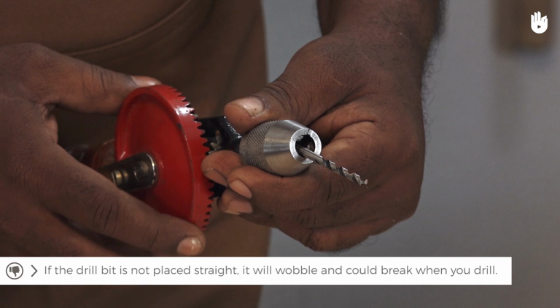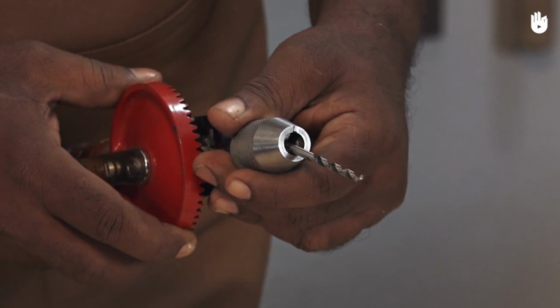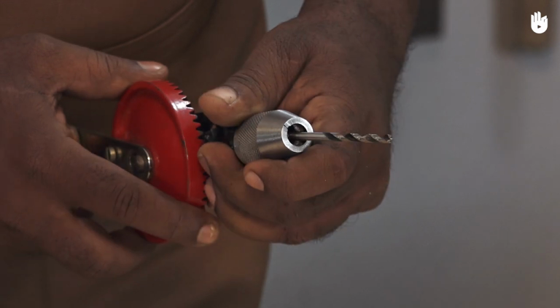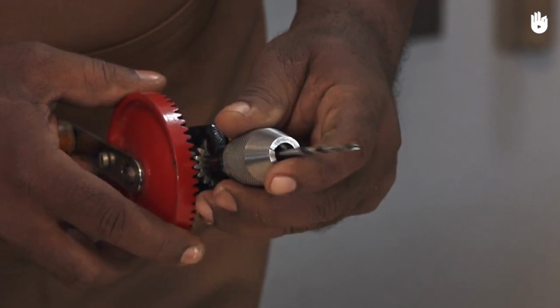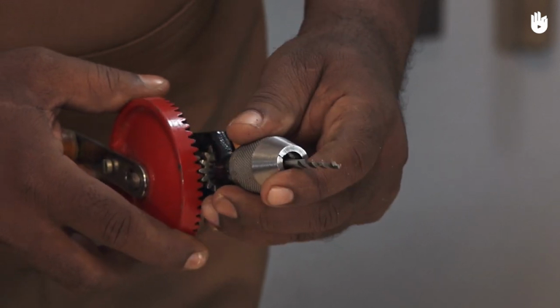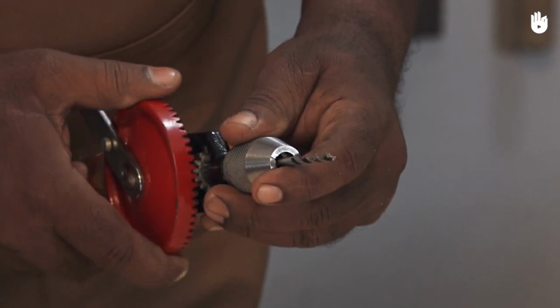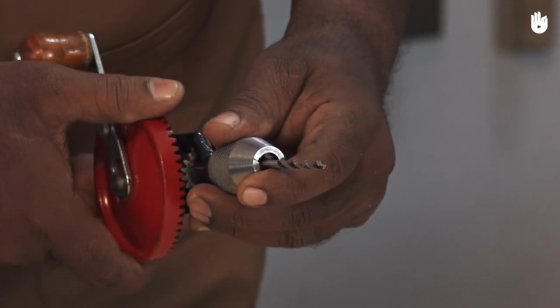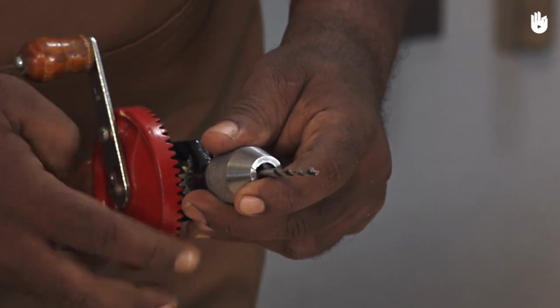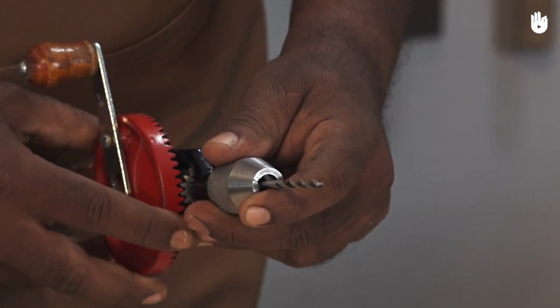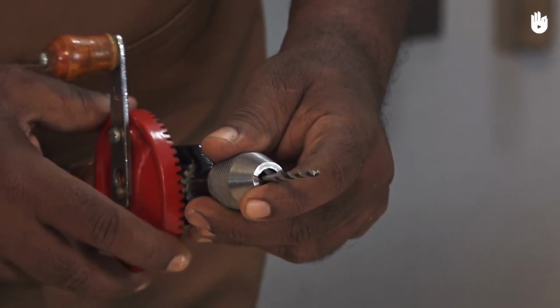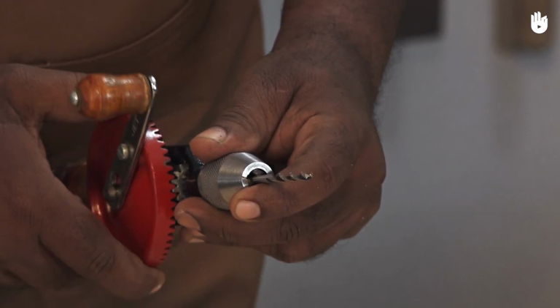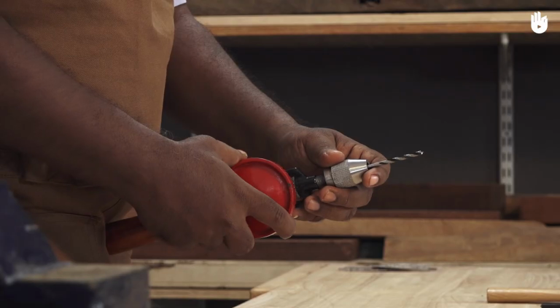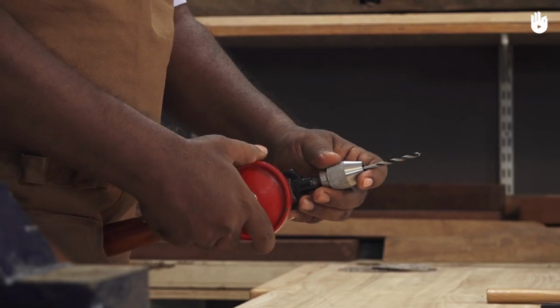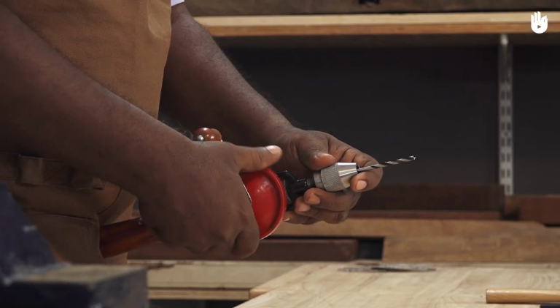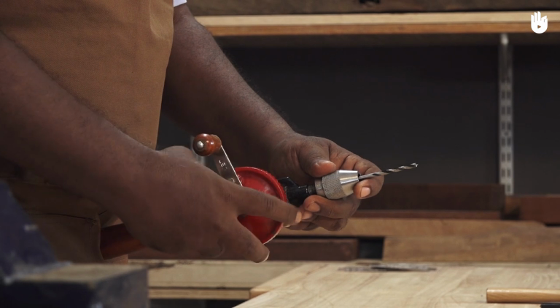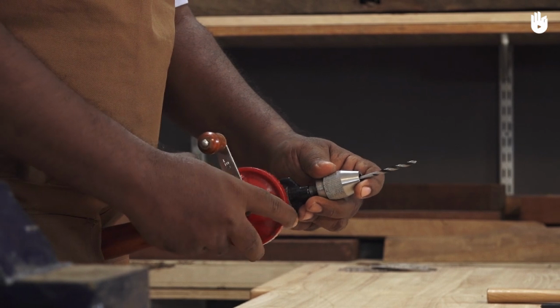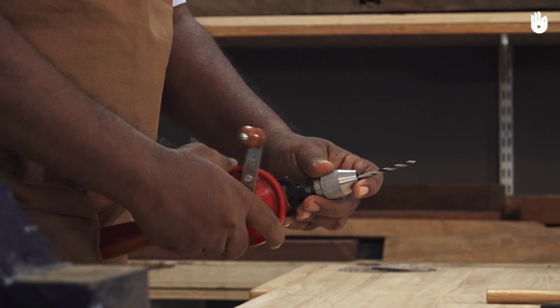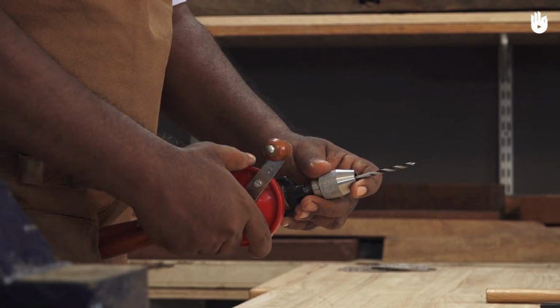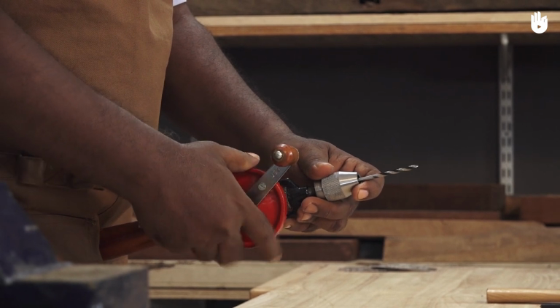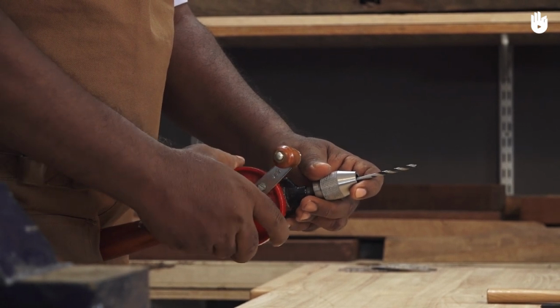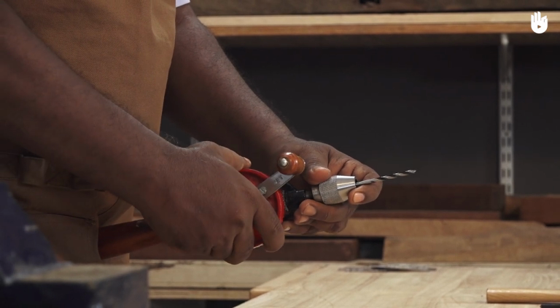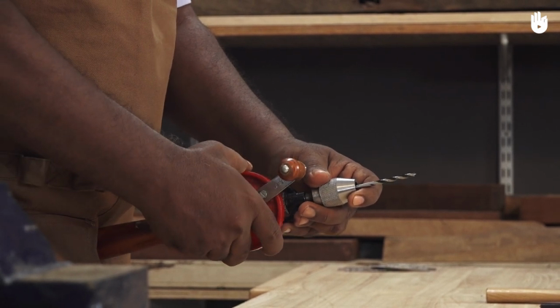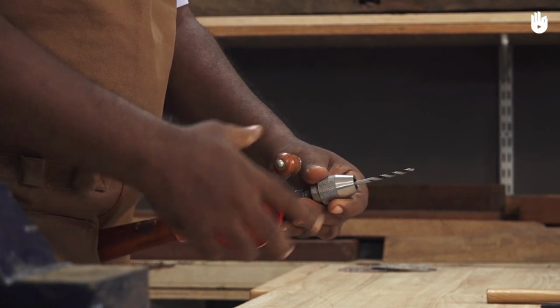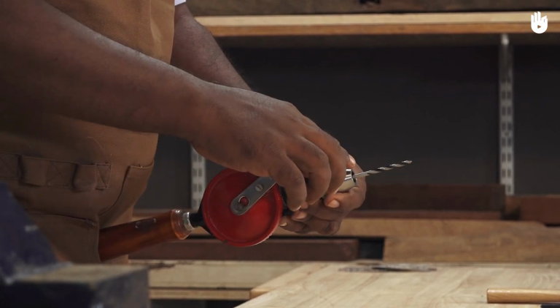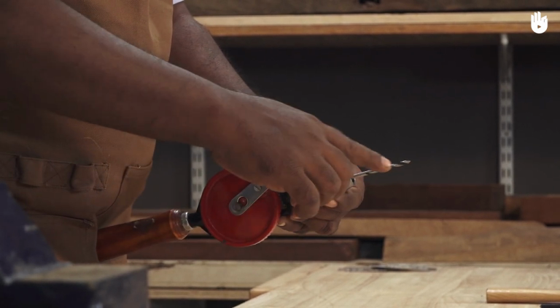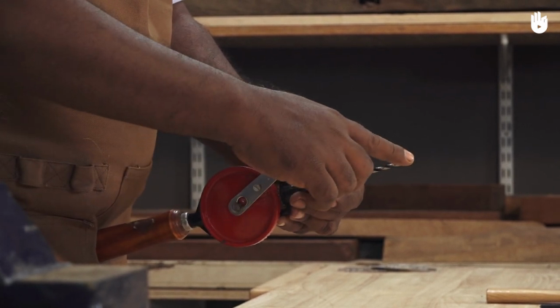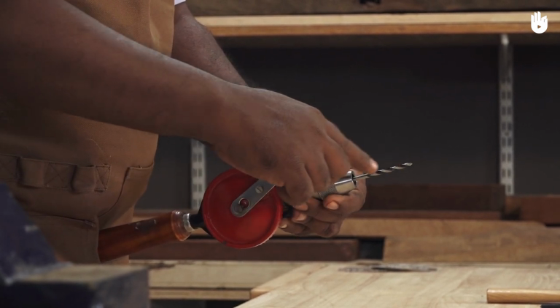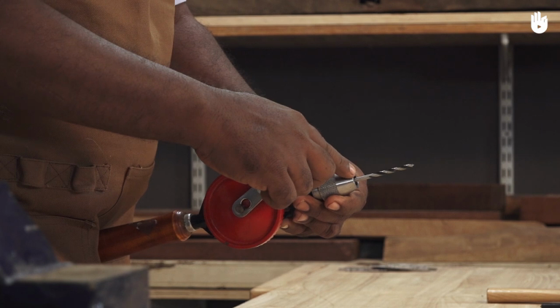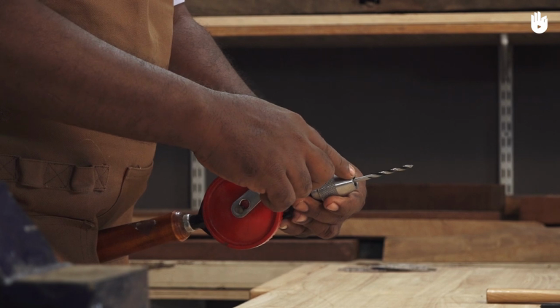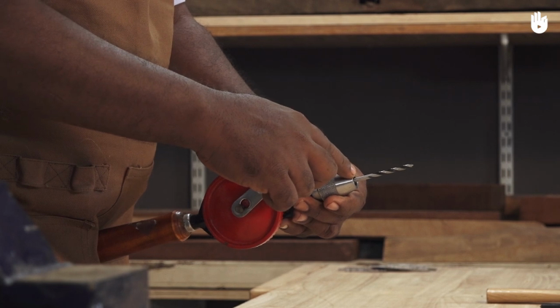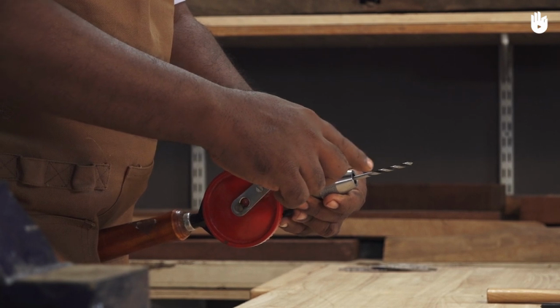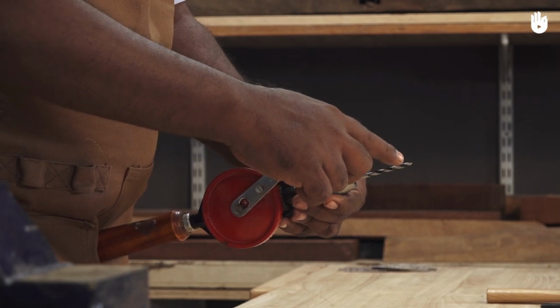Place the drill in the middle of the three jaw chuck and turn the drive gear clockwise, while holding the chuck with the left hand to prevent it from rotating. The drill bit is now tight and straight.